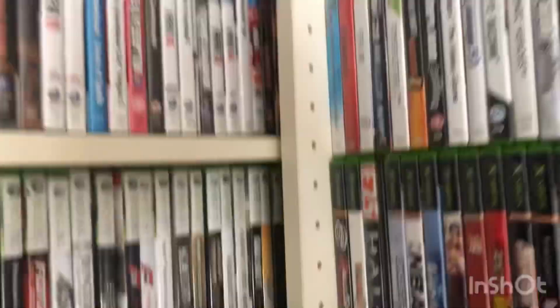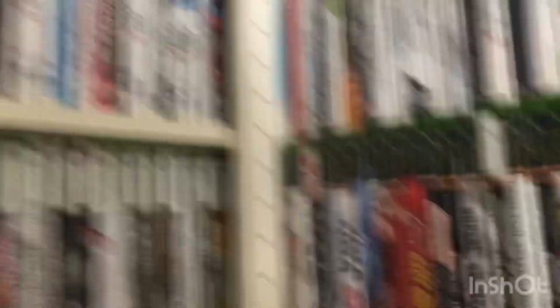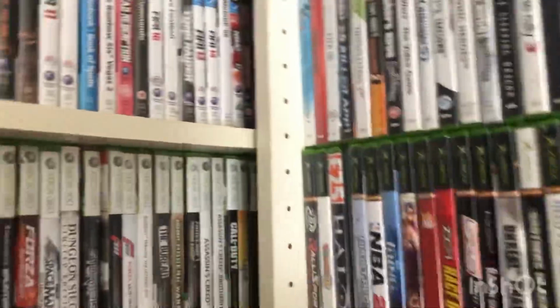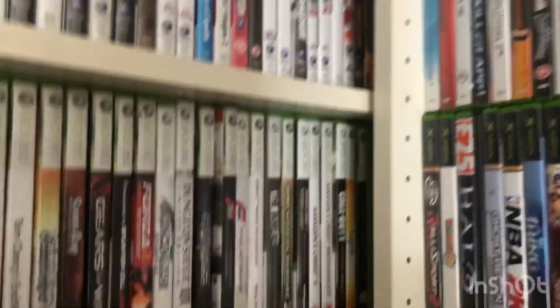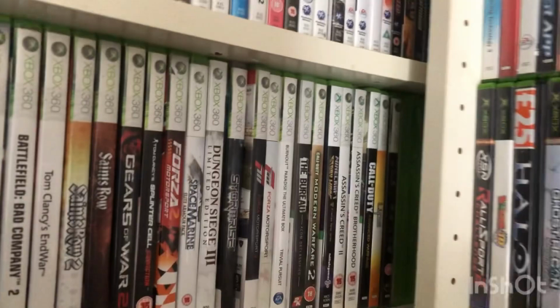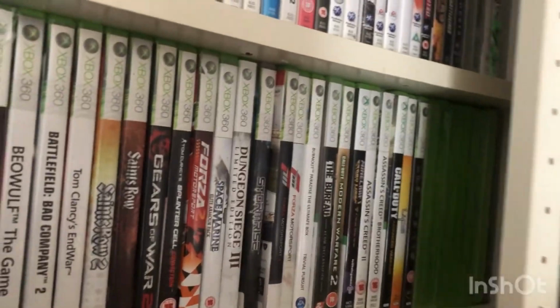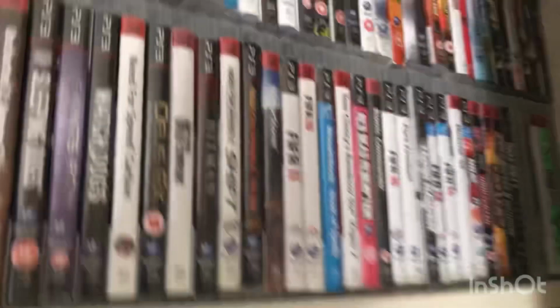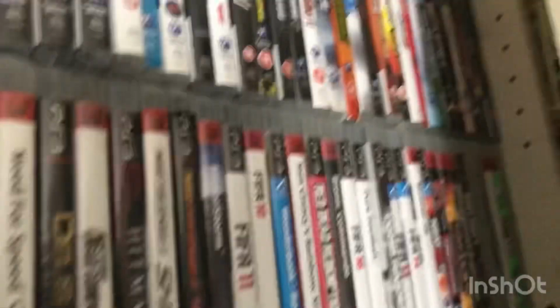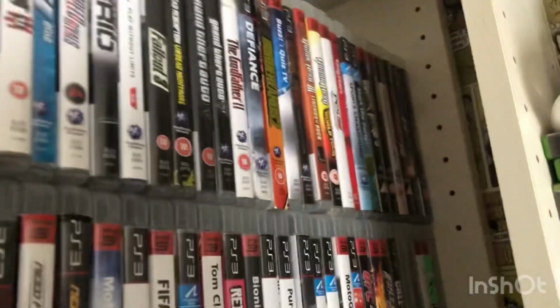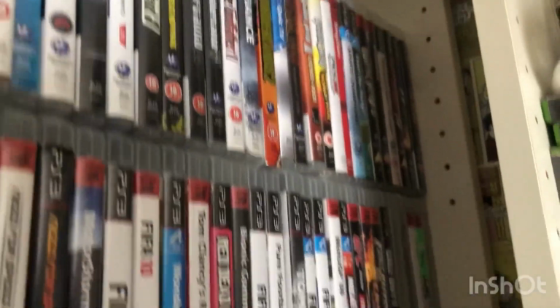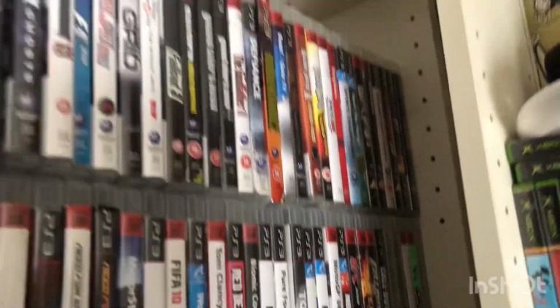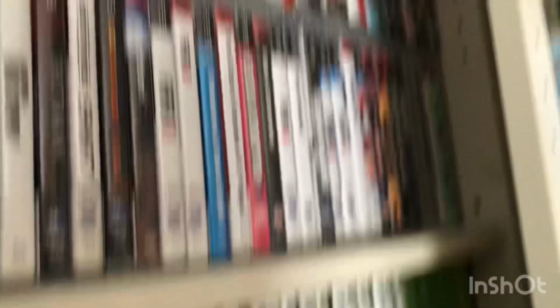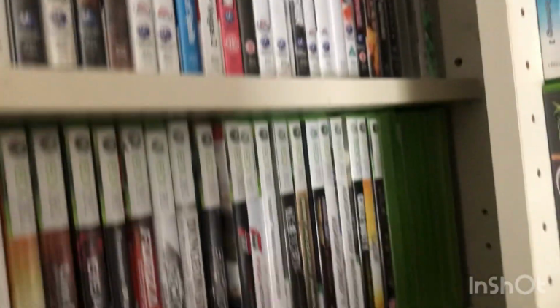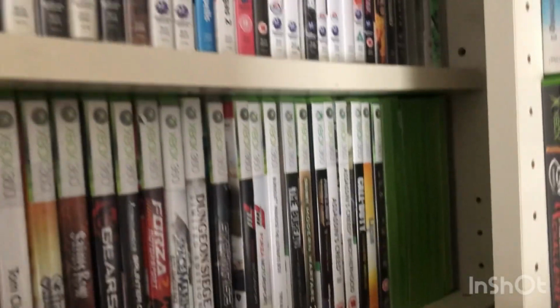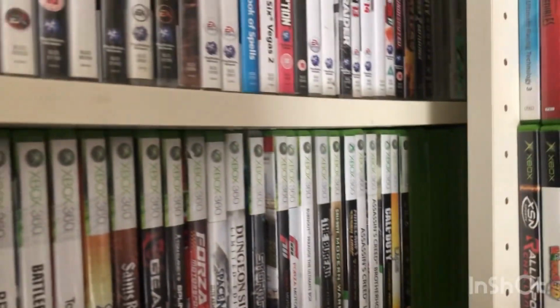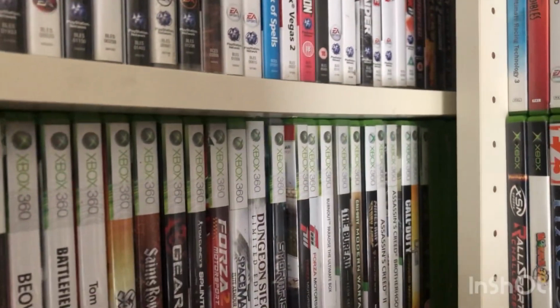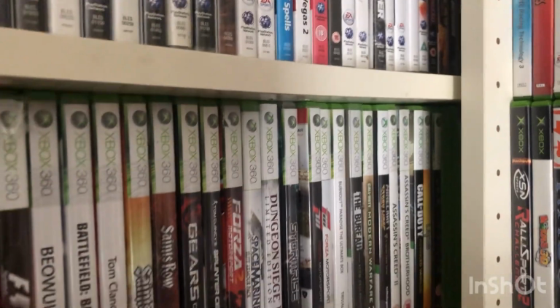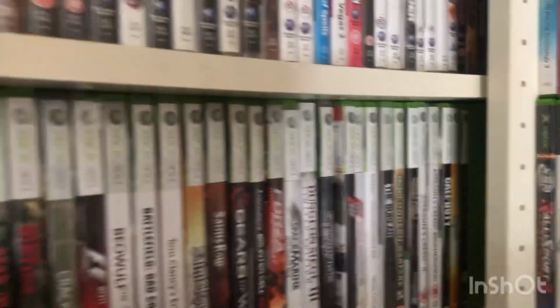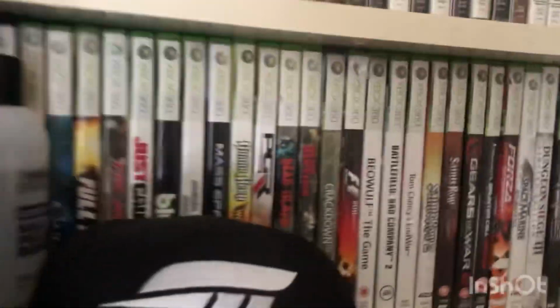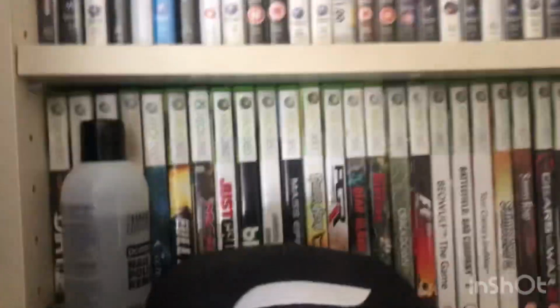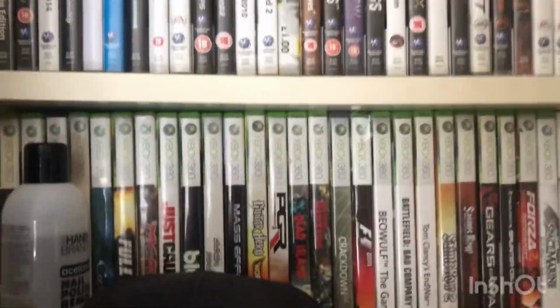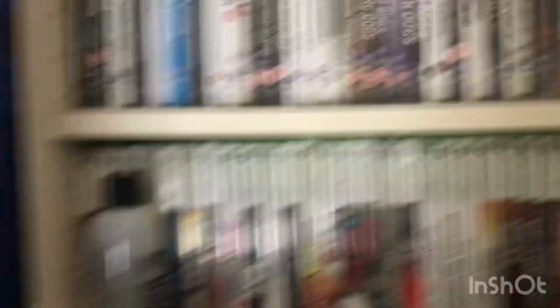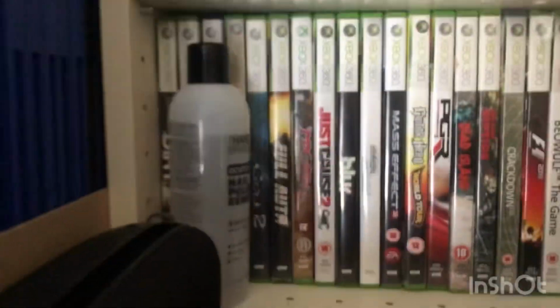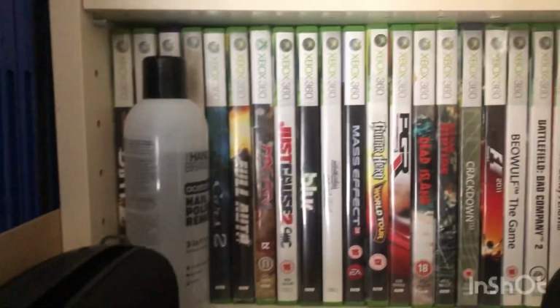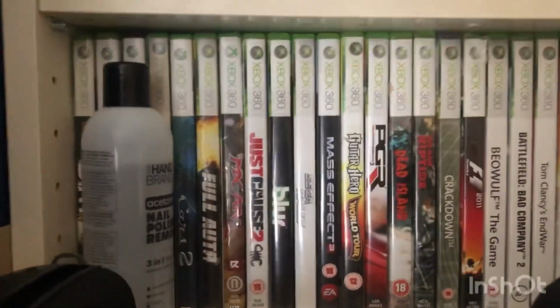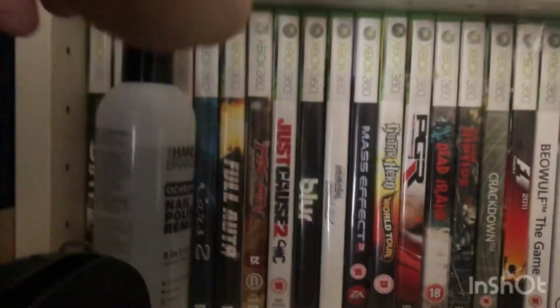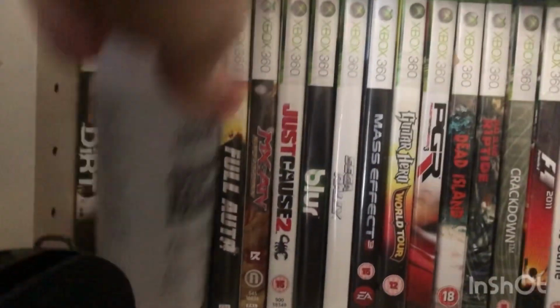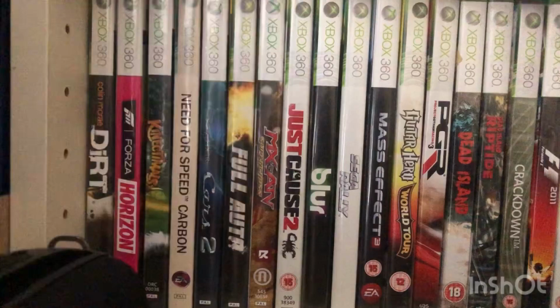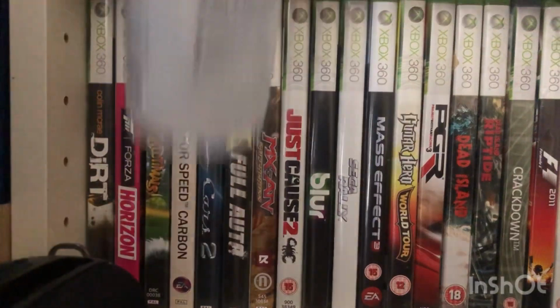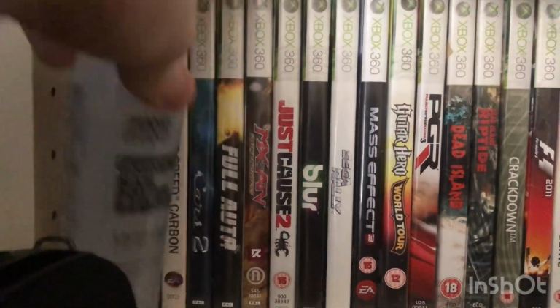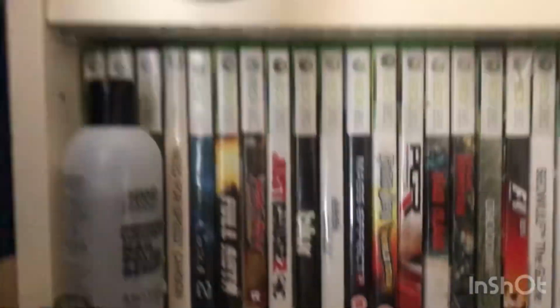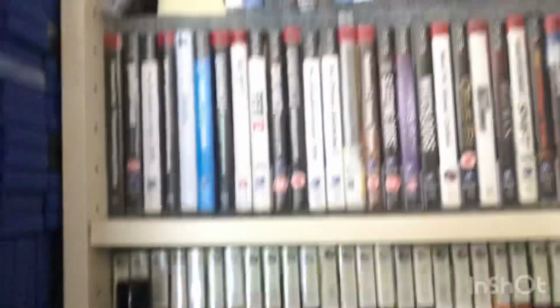I'll pull this out and show you if you want. A lot back there. Games there. Games there.